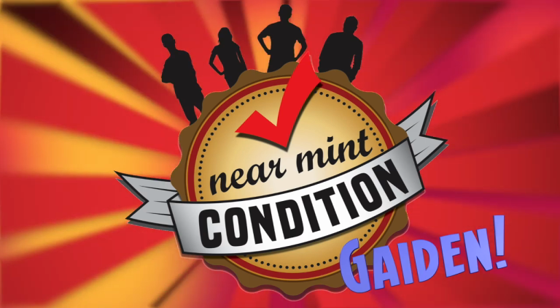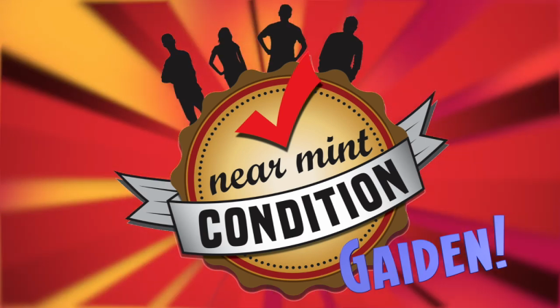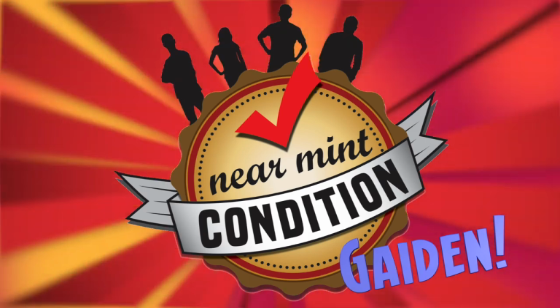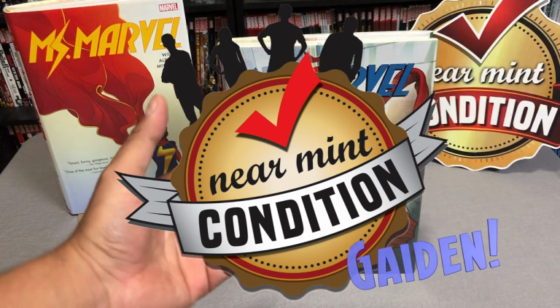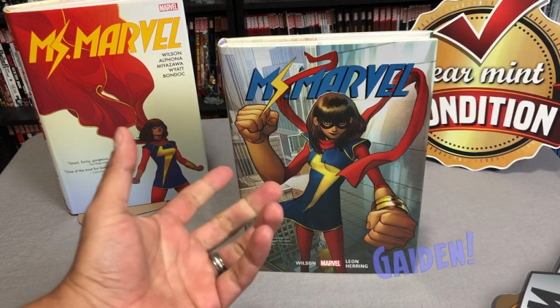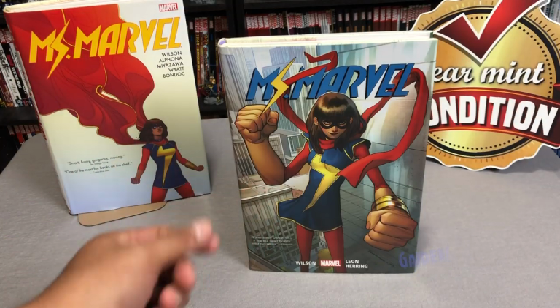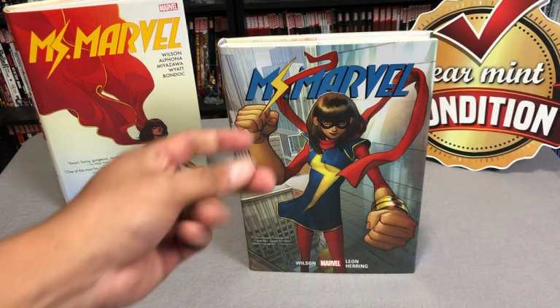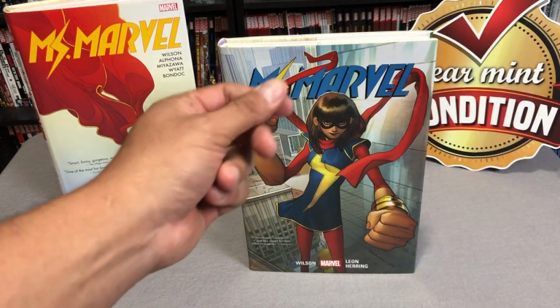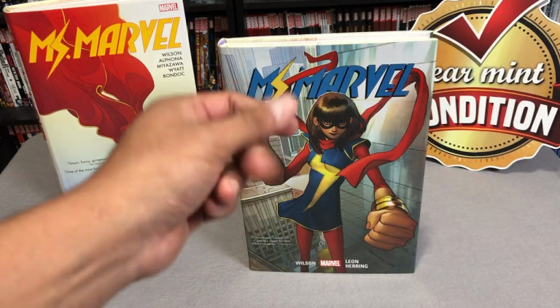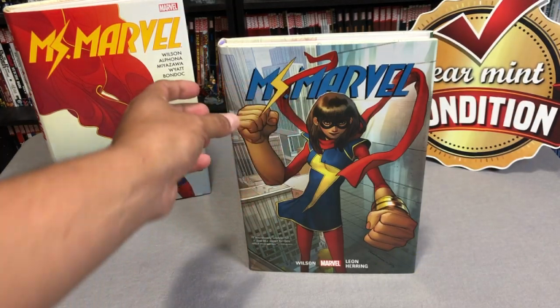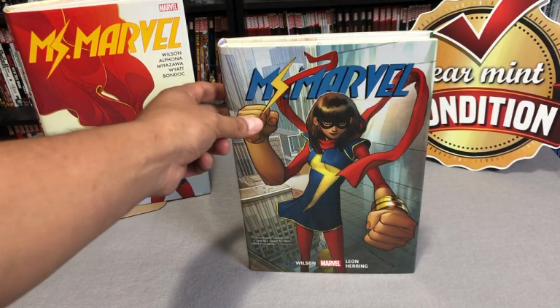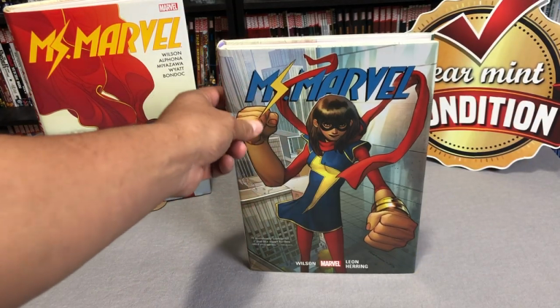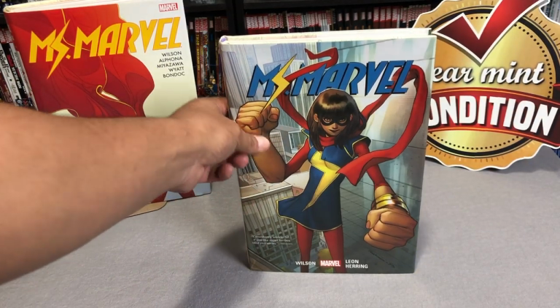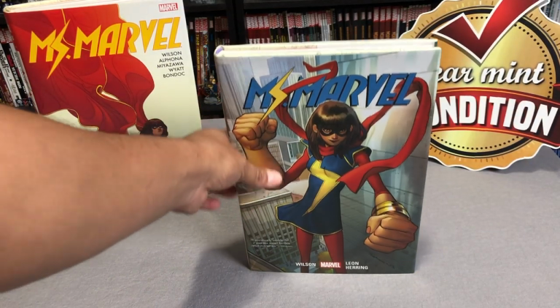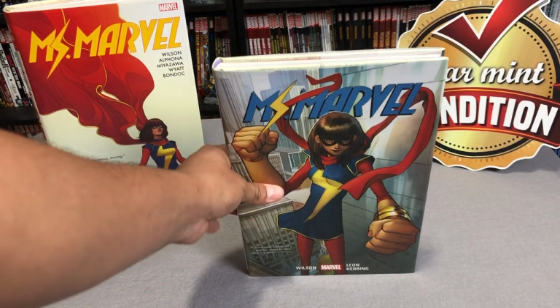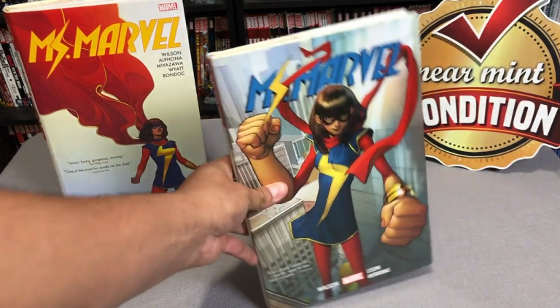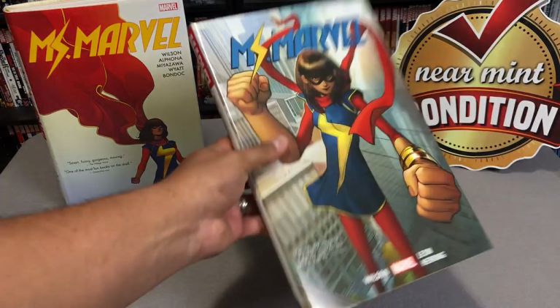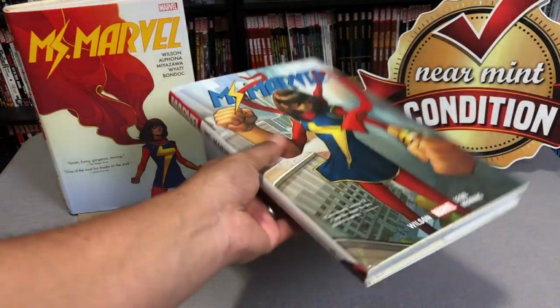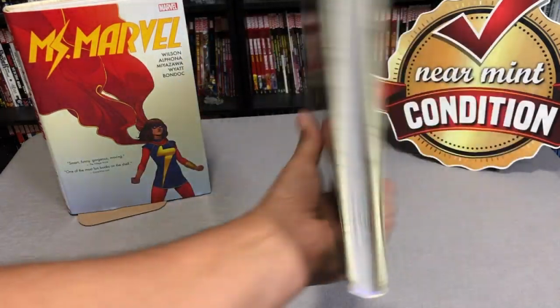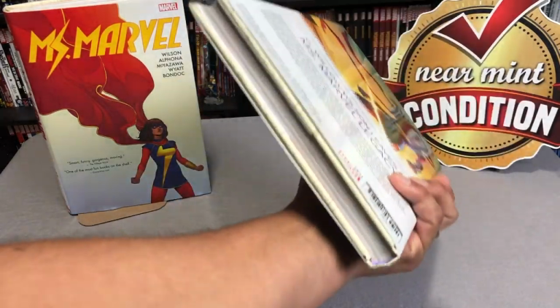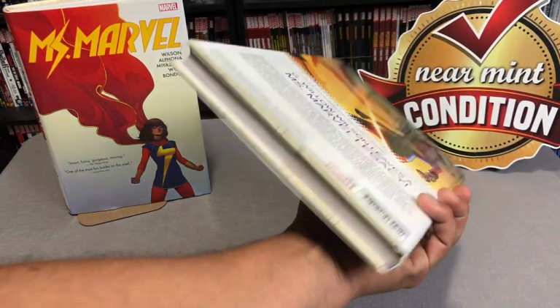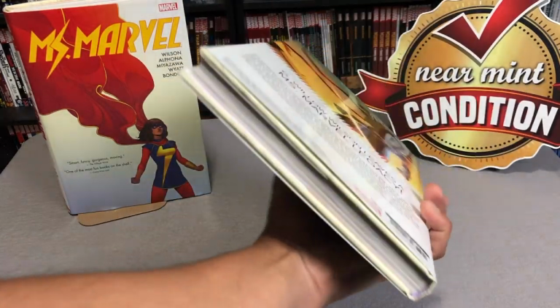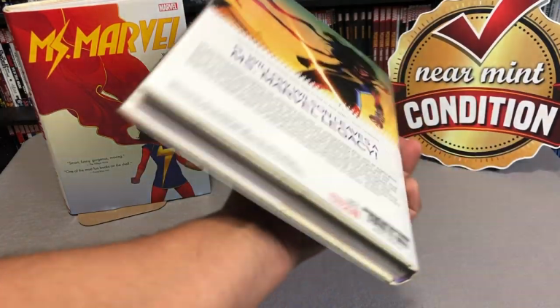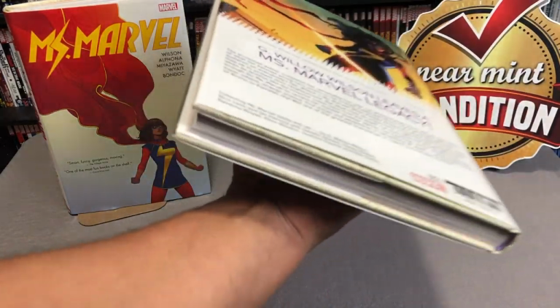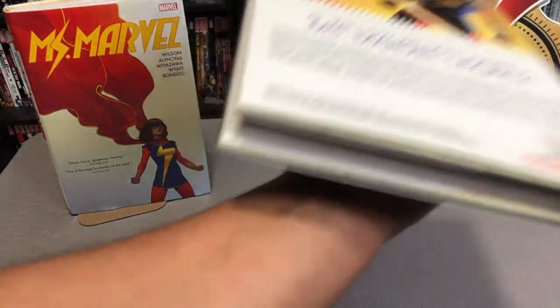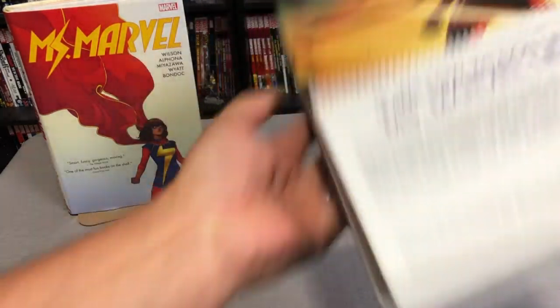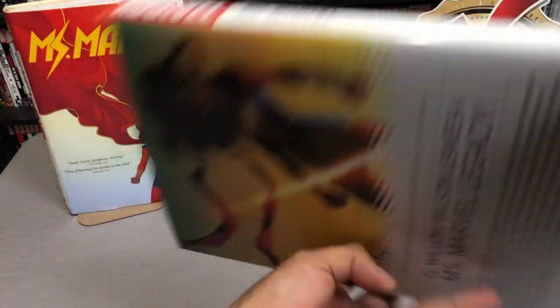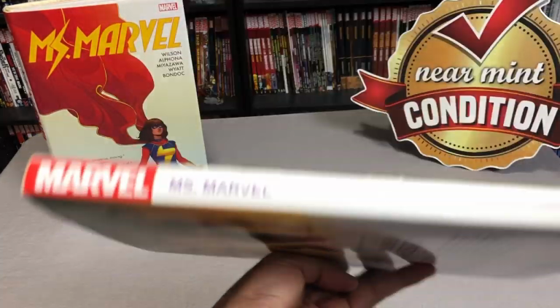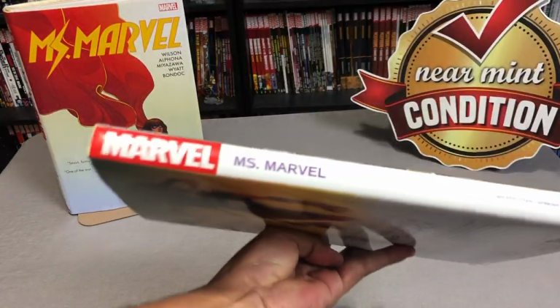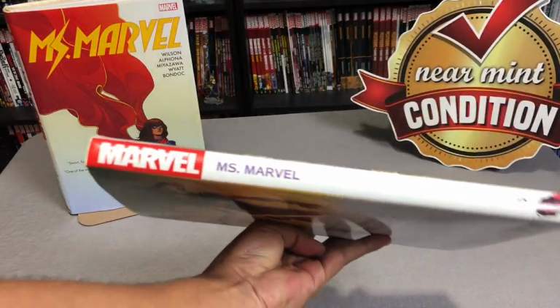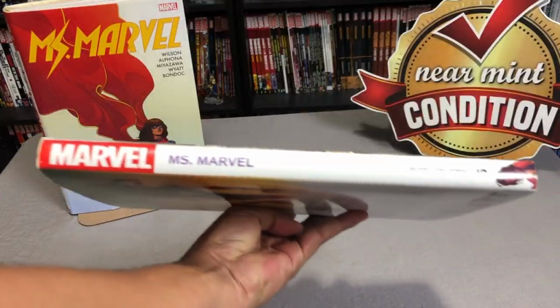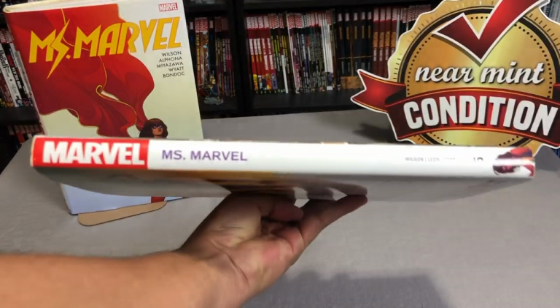Now before I get started, I'd like to give a quick shout out to David Gabriel and the fine folks at Marvel Comics for sending me, at Near Mint Condition, an advanced copy of the book.